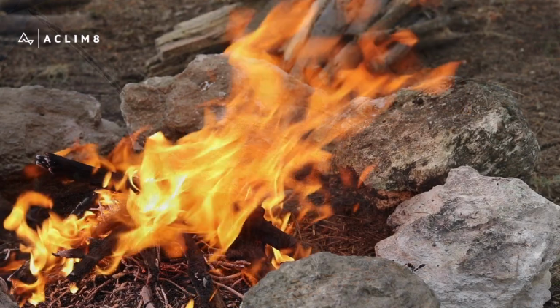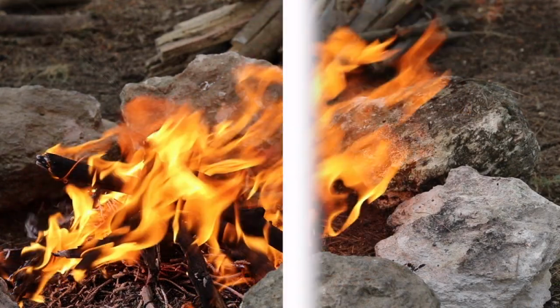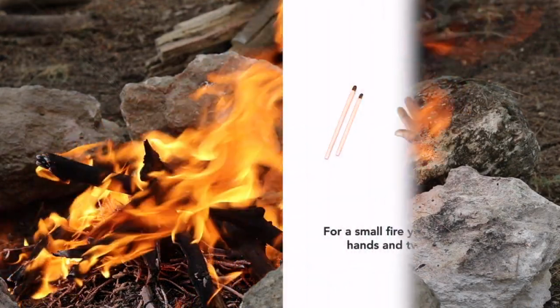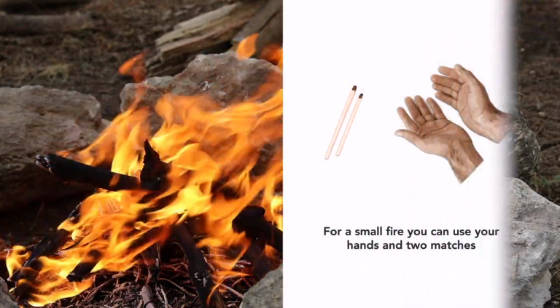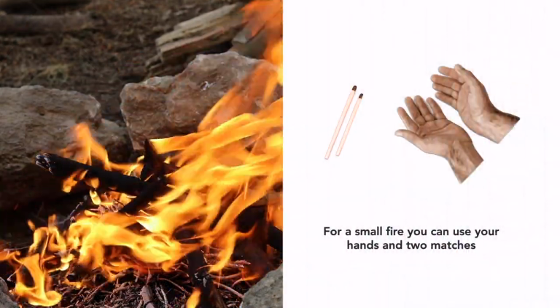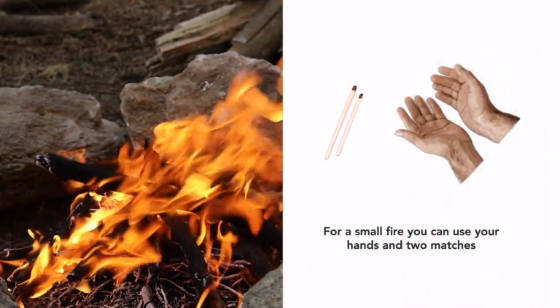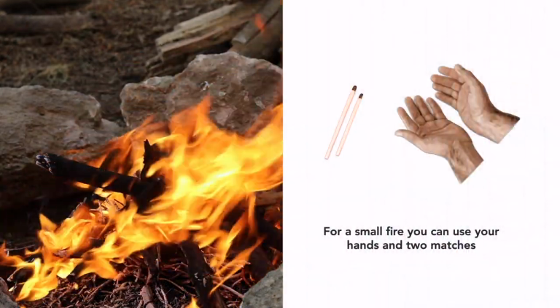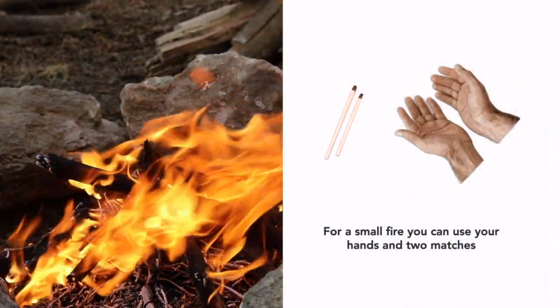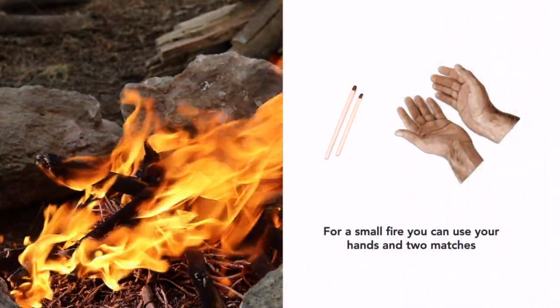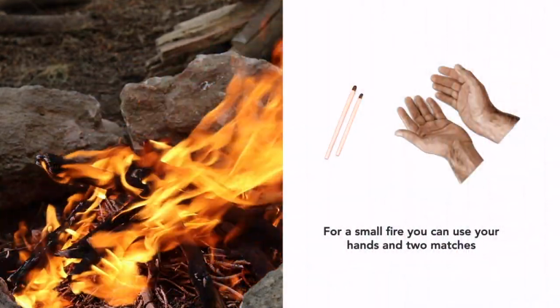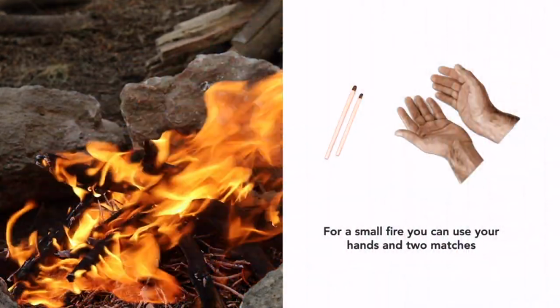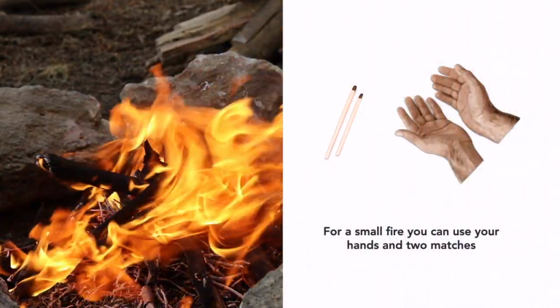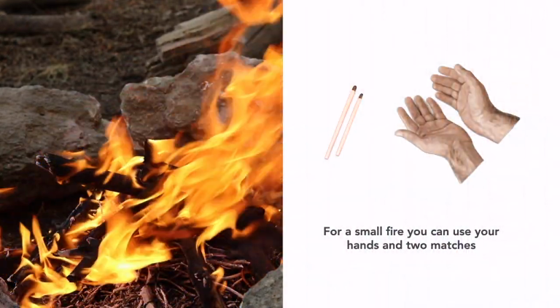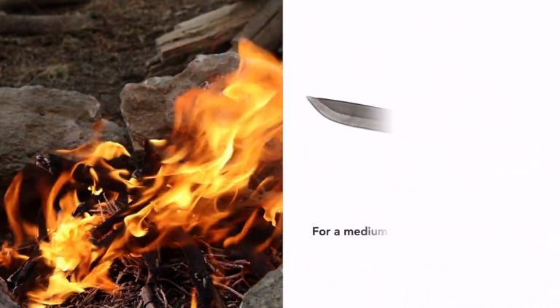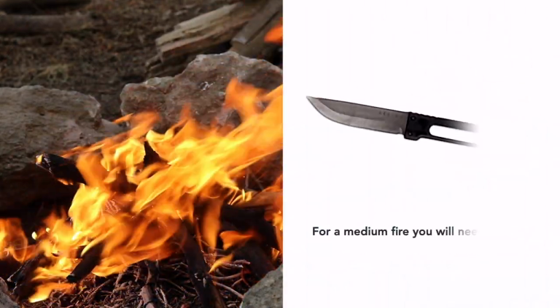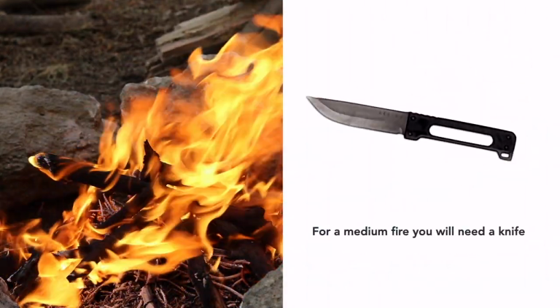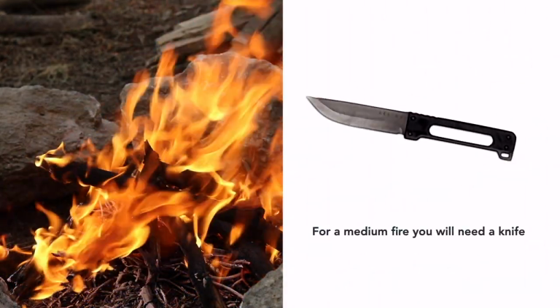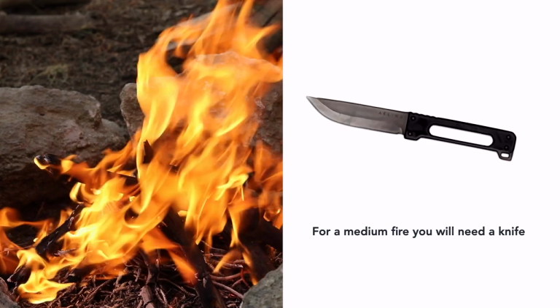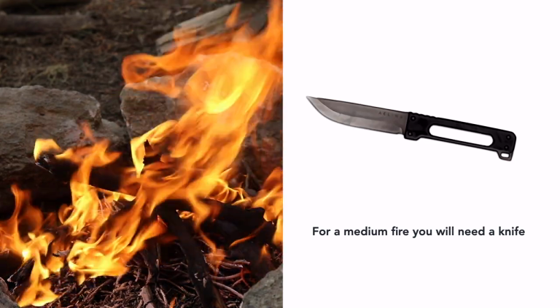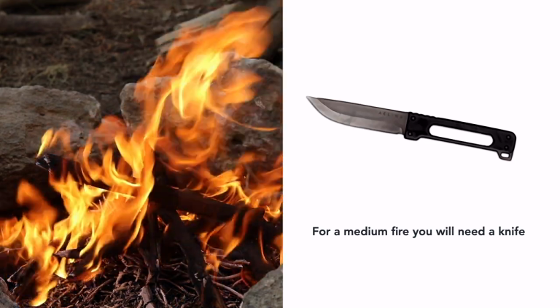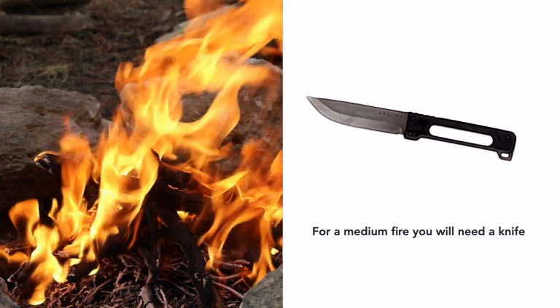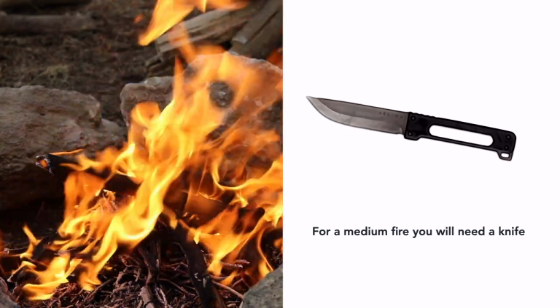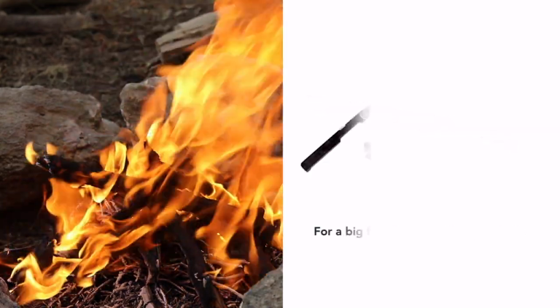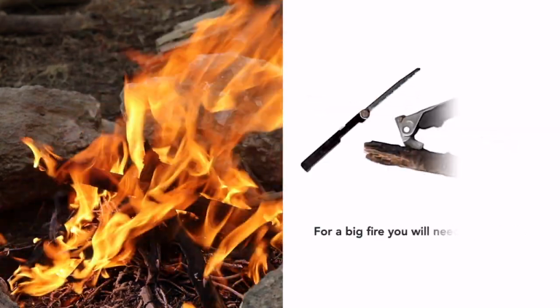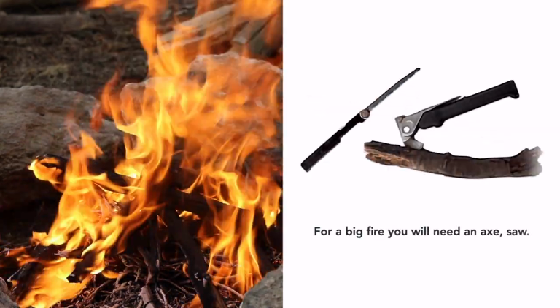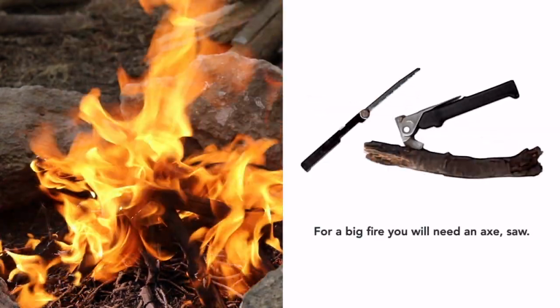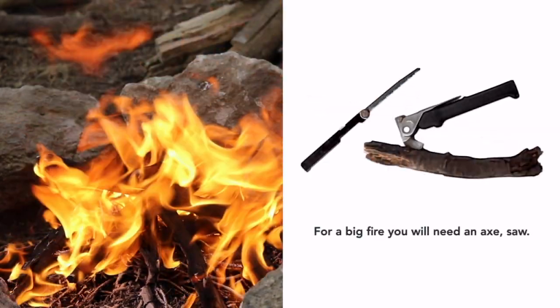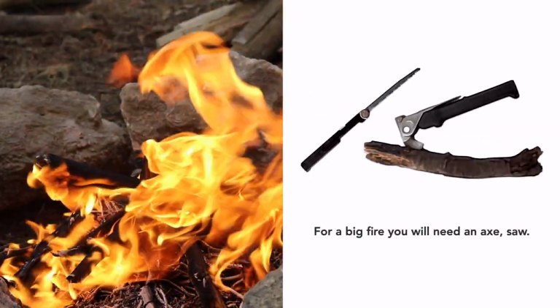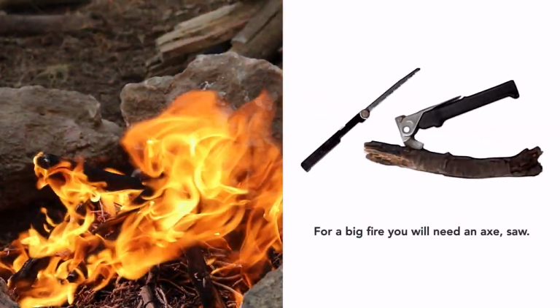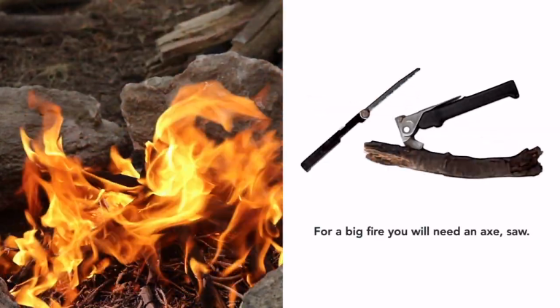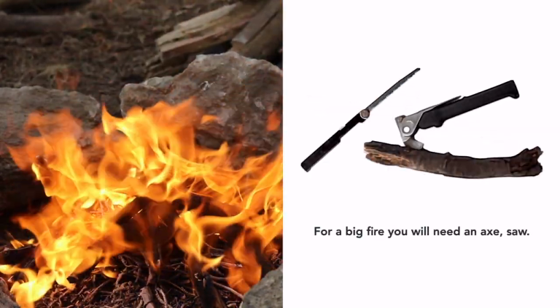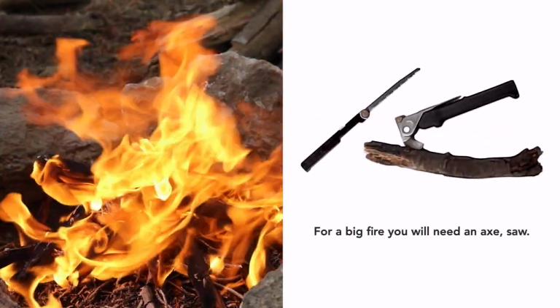For a small fire, you can use your hands and two matches. For a medium fire, you'll need a knife. For a big fire, you'll need an axe and saw.